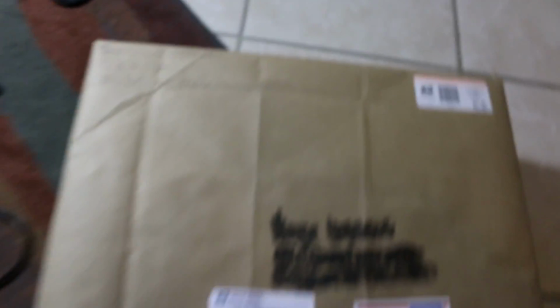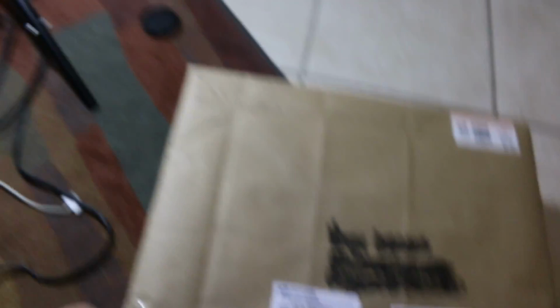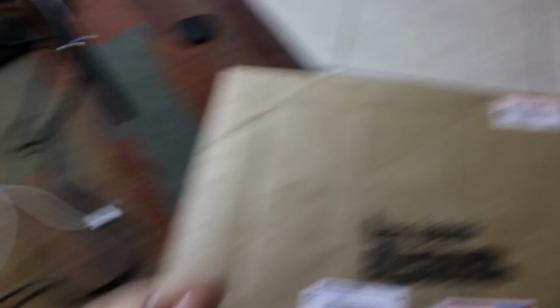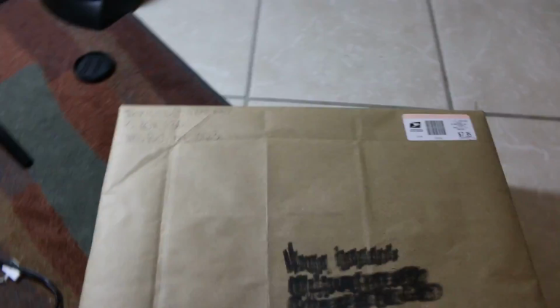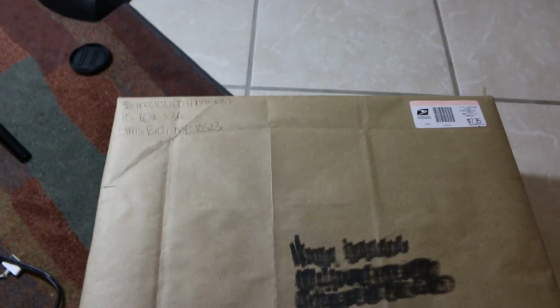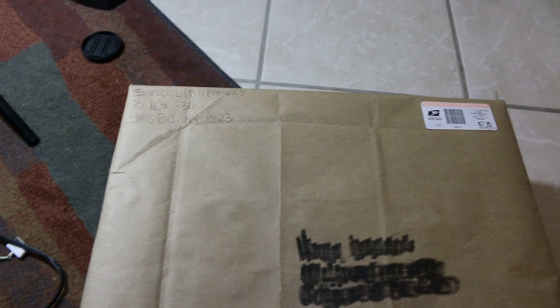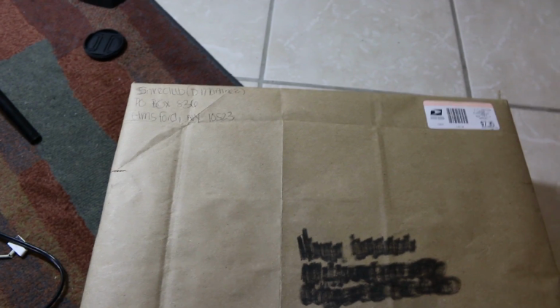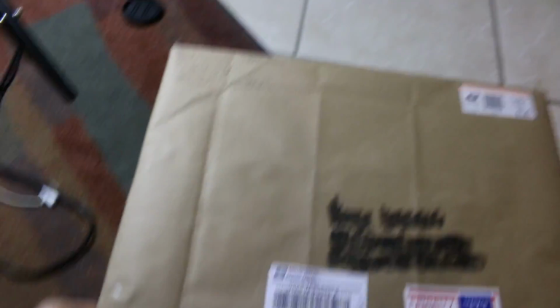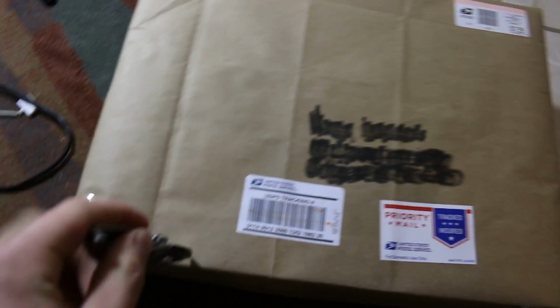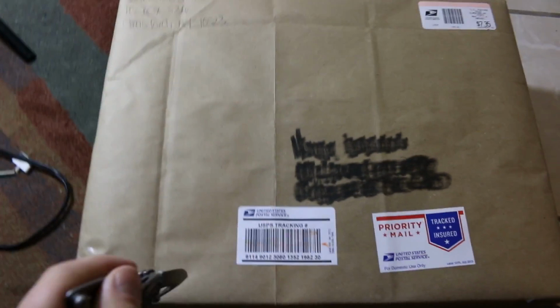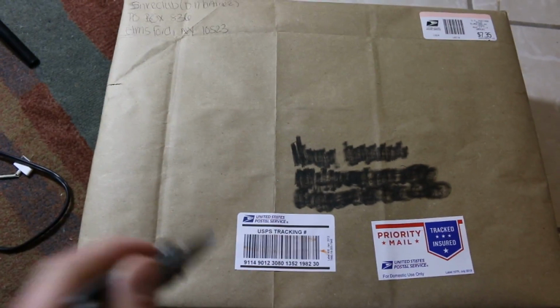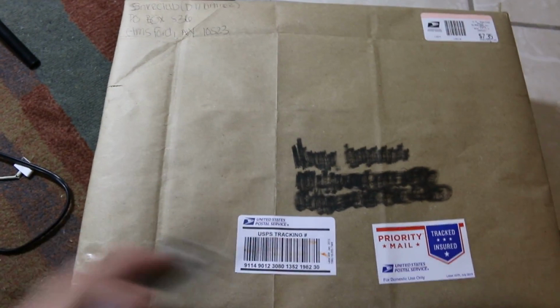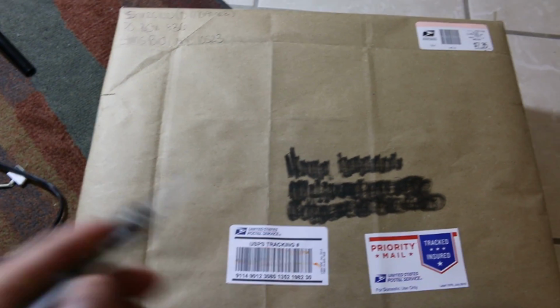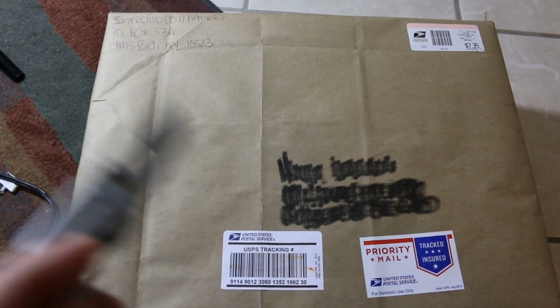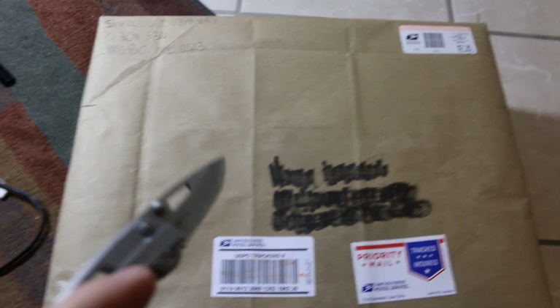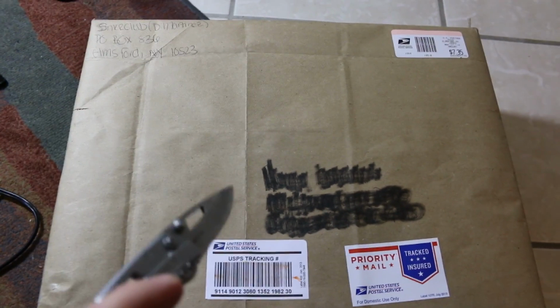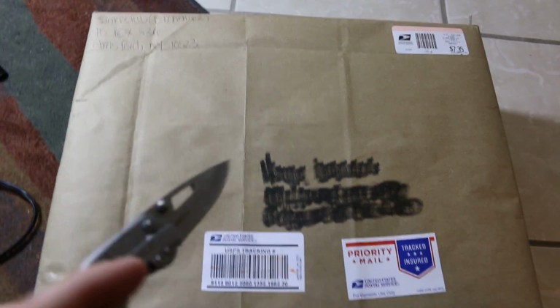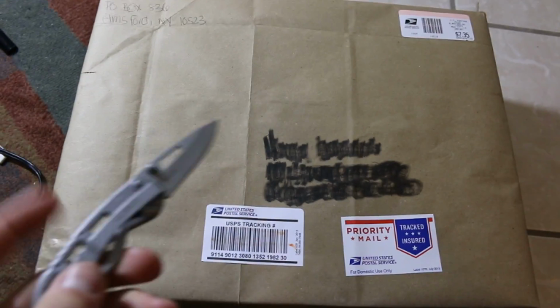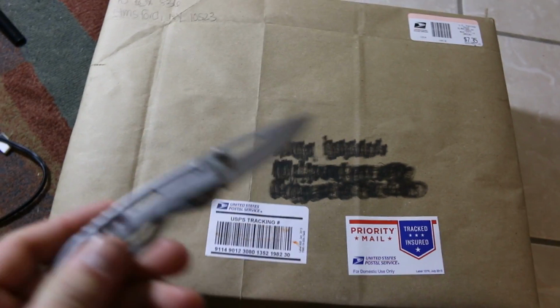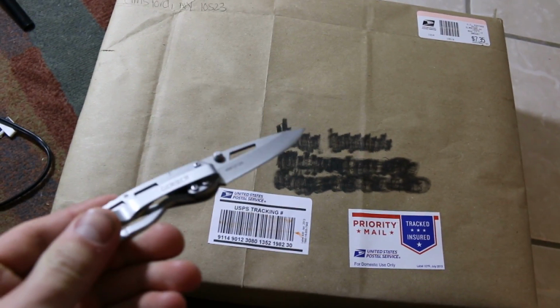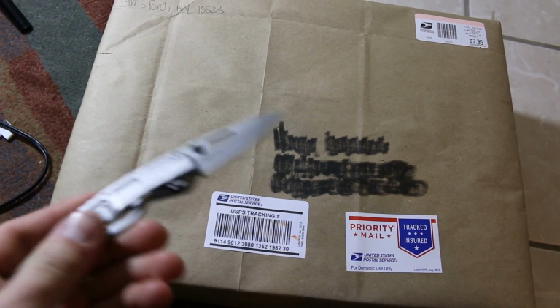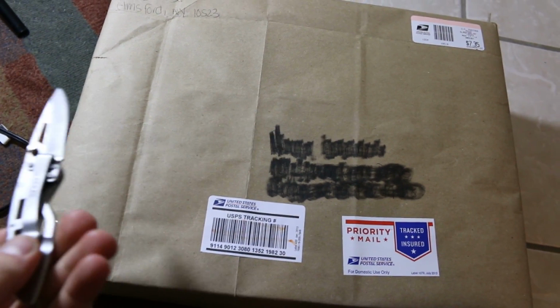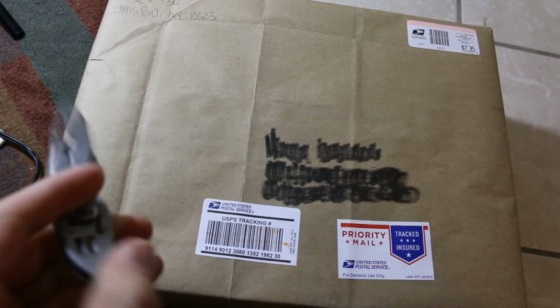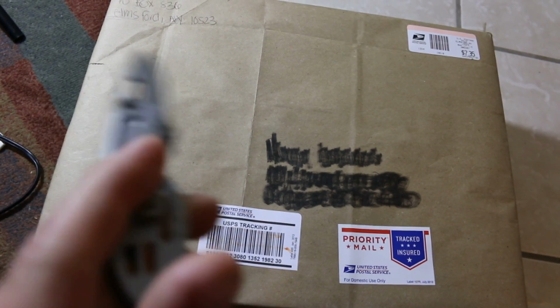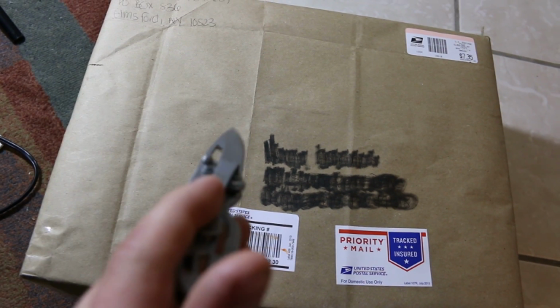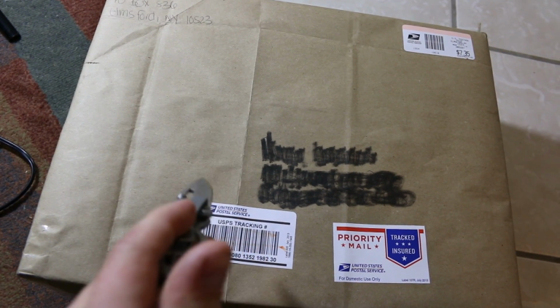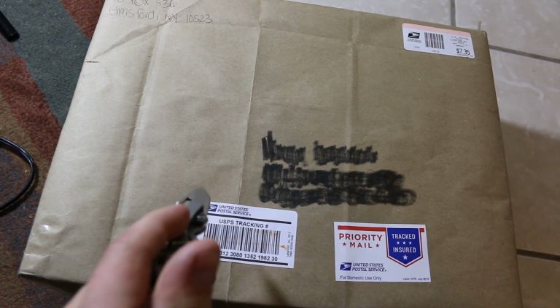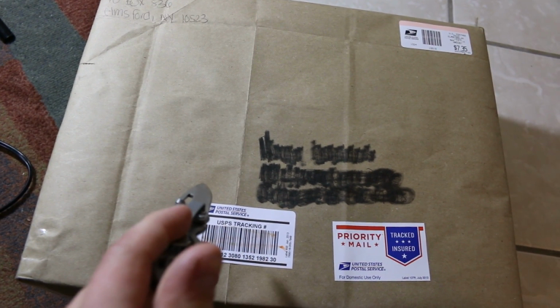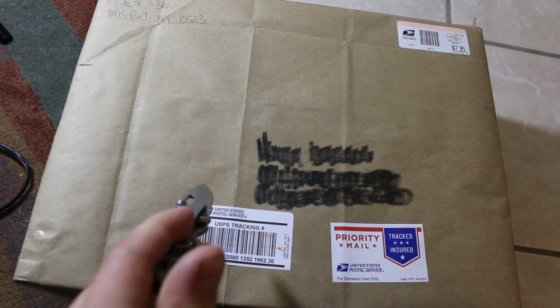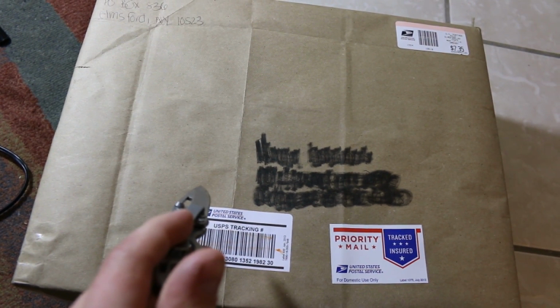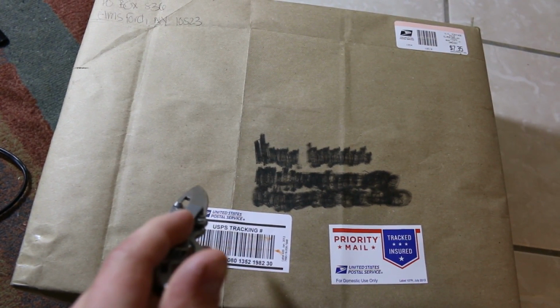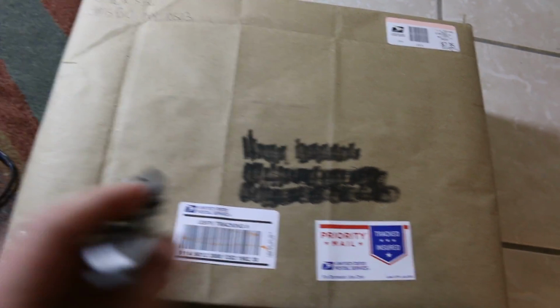Got a really good deal on them. Worn twice, but that doesn't matter to me because I'm gonna actually wear these. I only care about dead stock if I'm gonna resell, so this should be nice.